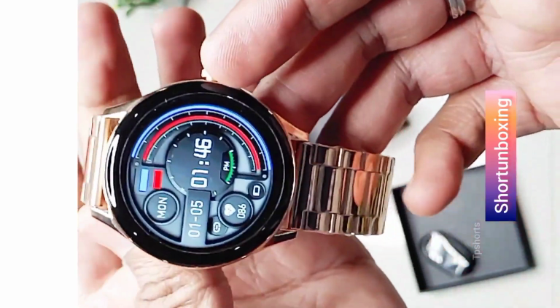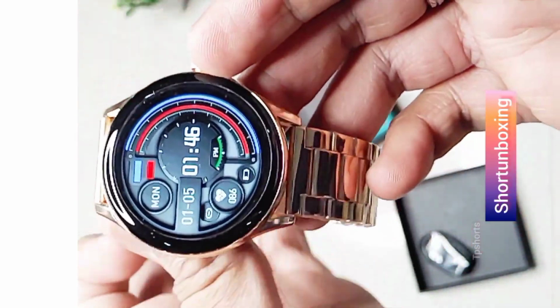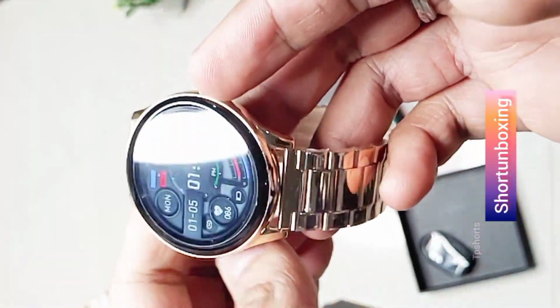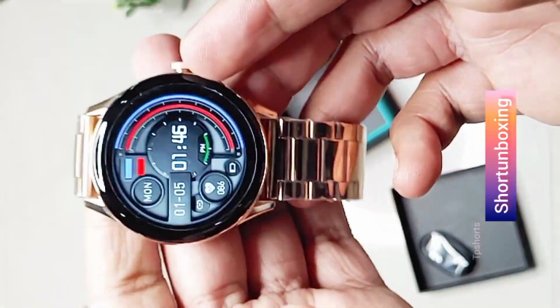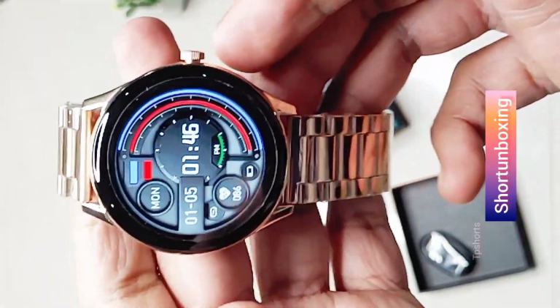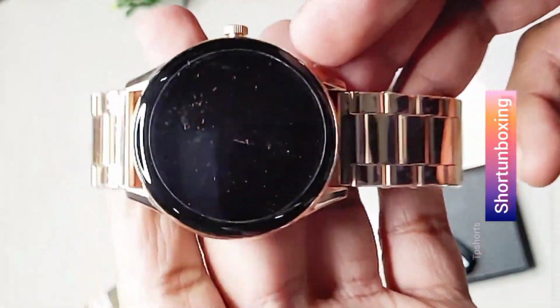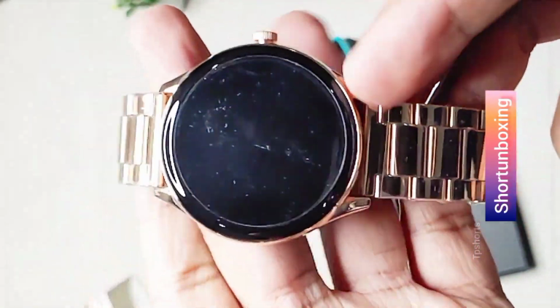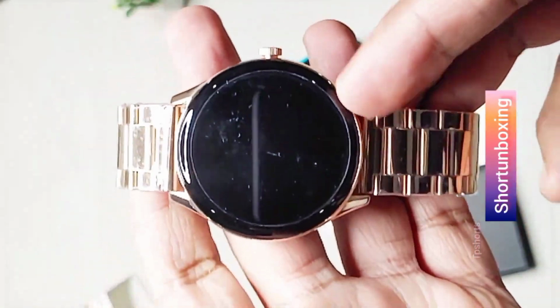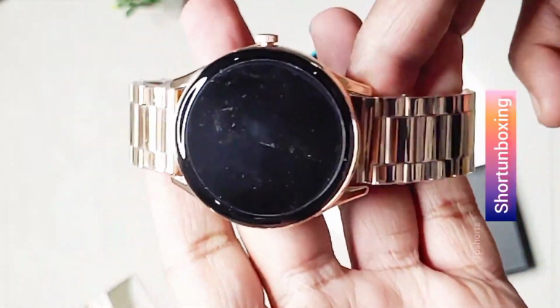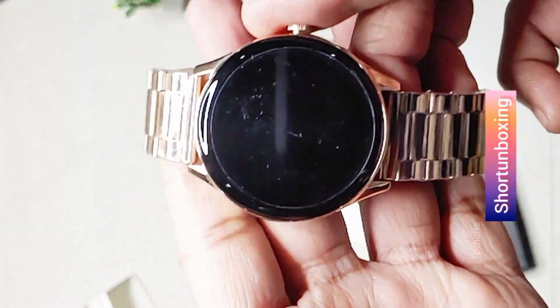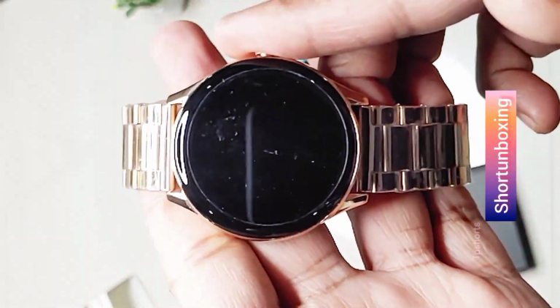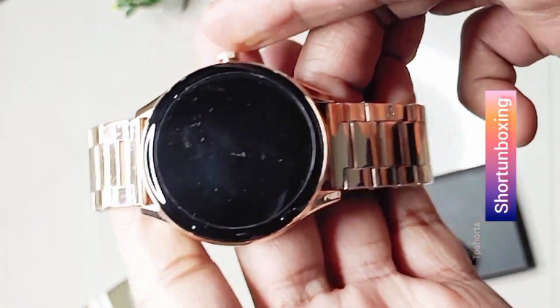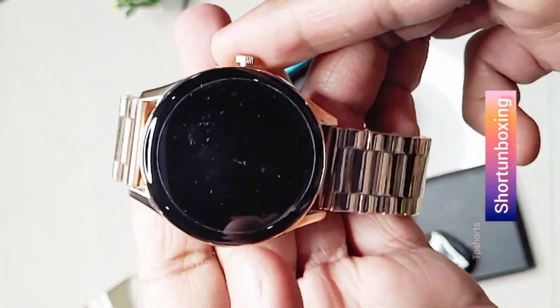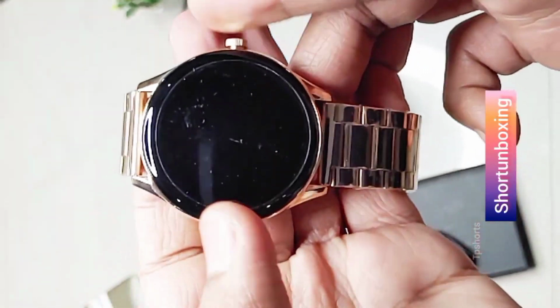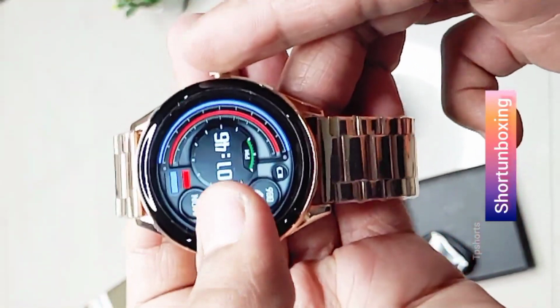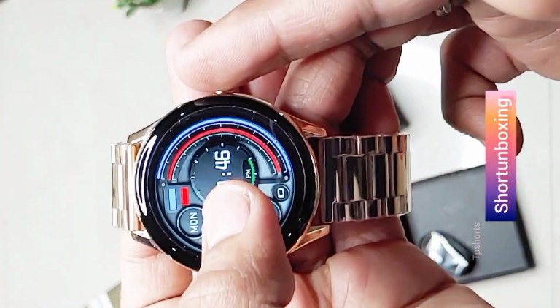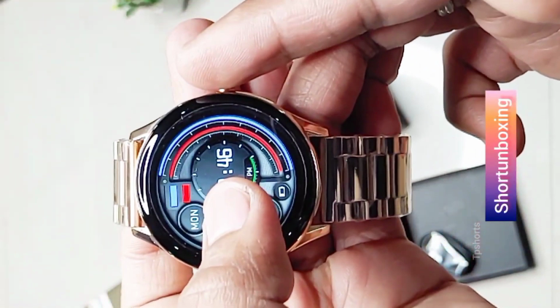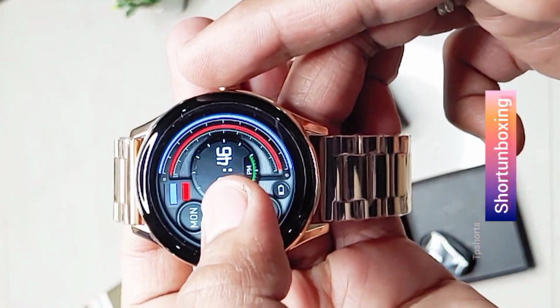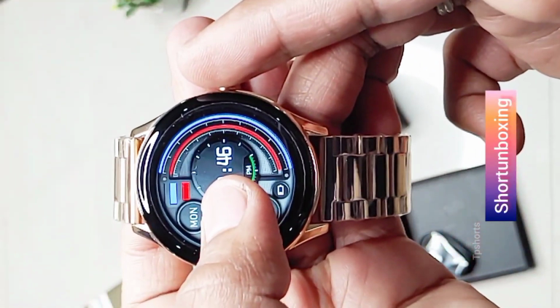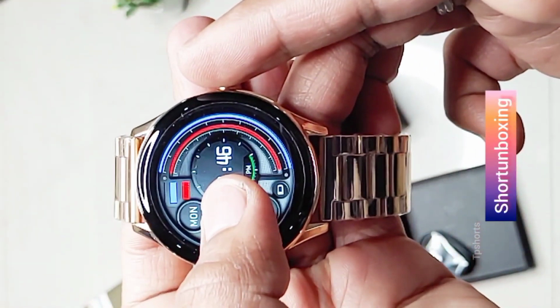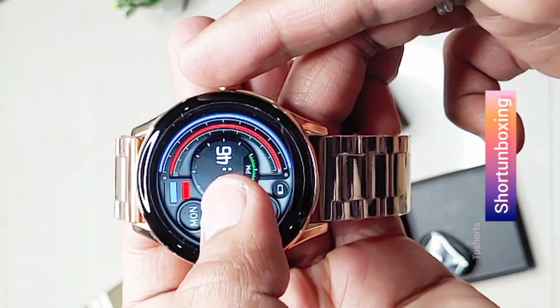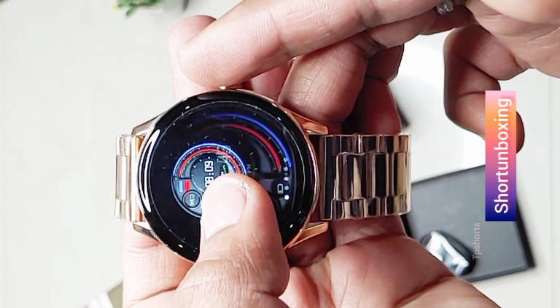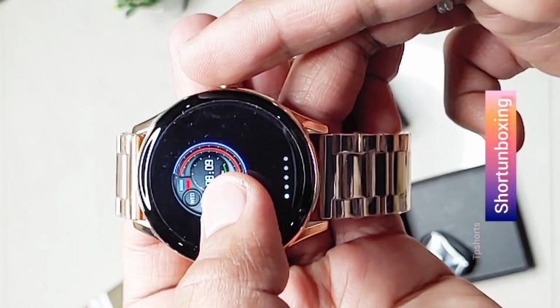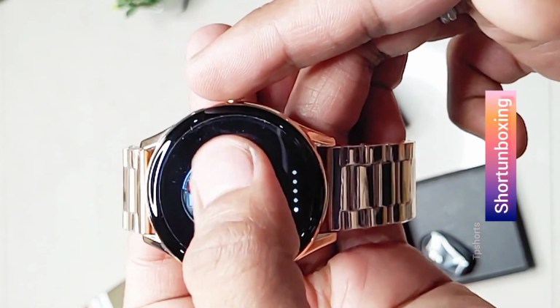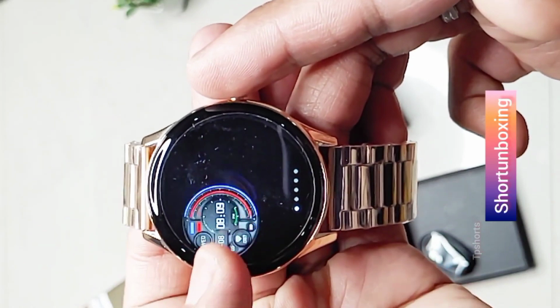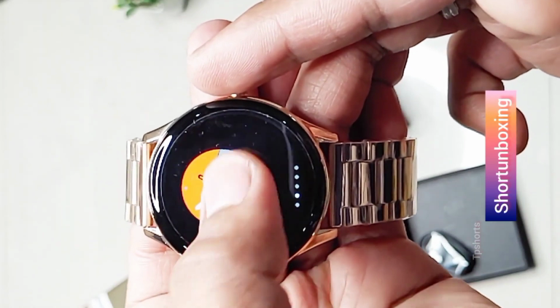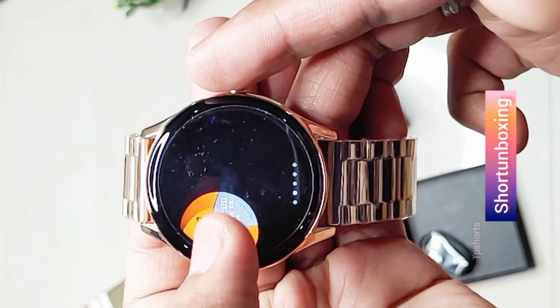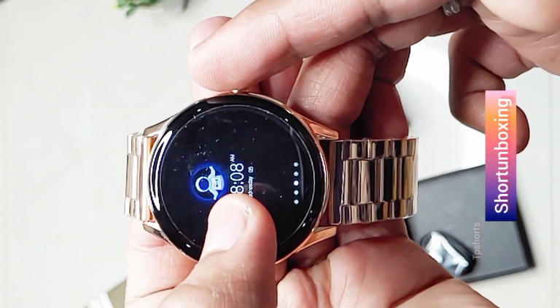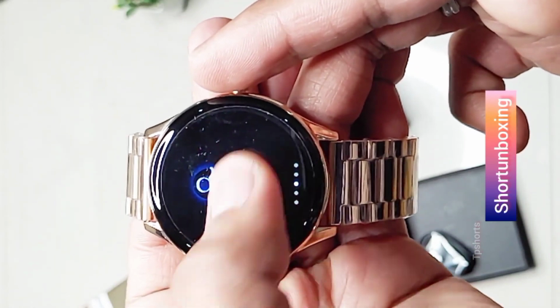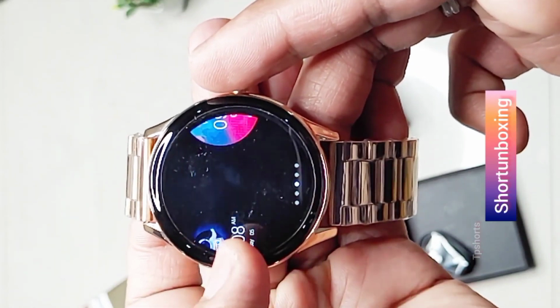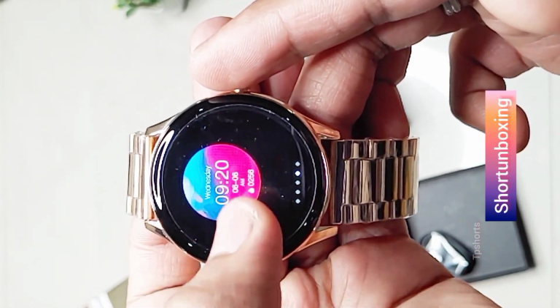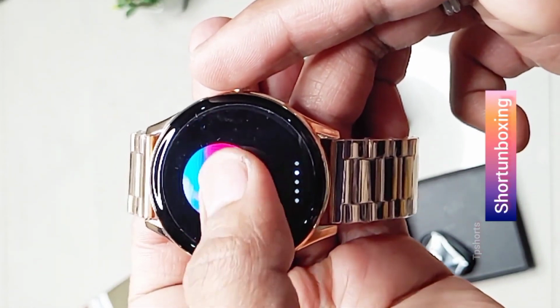Overall, I'm very impressed with the Pebble Cosmos Board Pro smartwatch. It's a great all-around smartwatch that has a lot to offer. If you're looking for a stylish and feature-rich smartwatch, I highly recommend checking out the Pebble Cosmos Board Pro. I hope you enjoyed this unboxing.